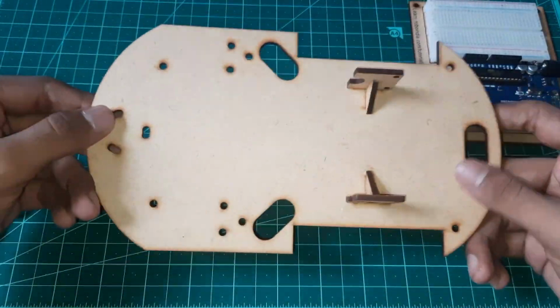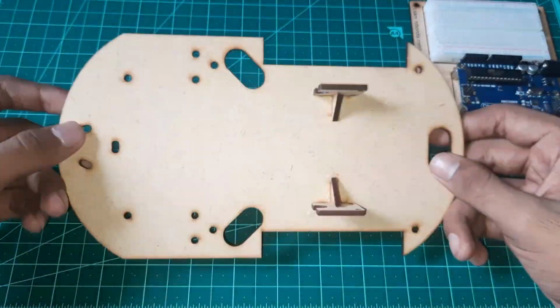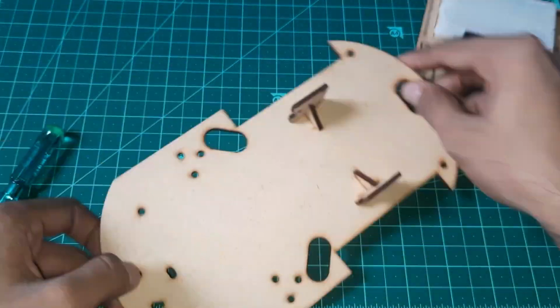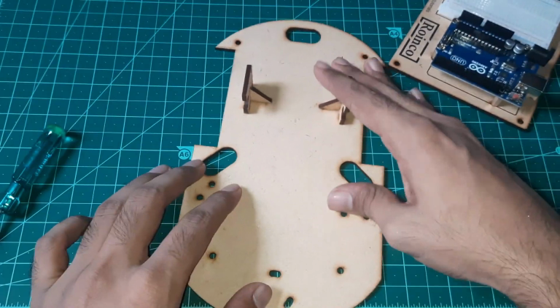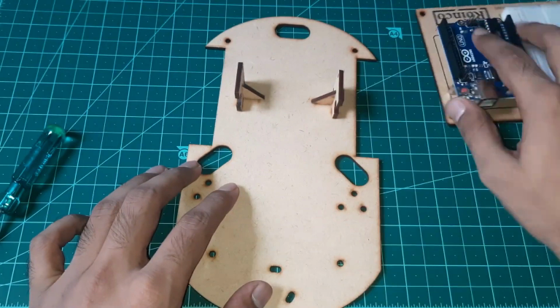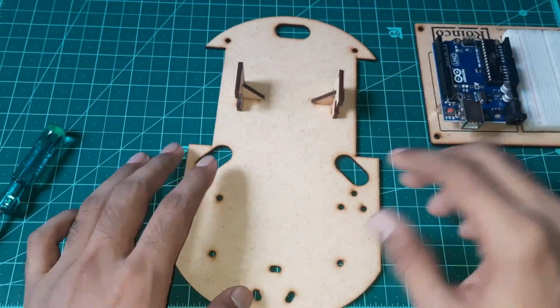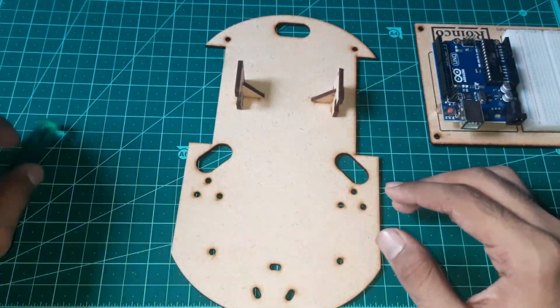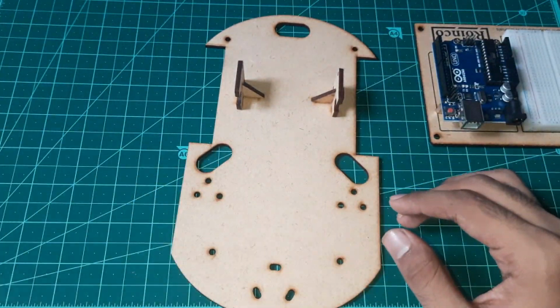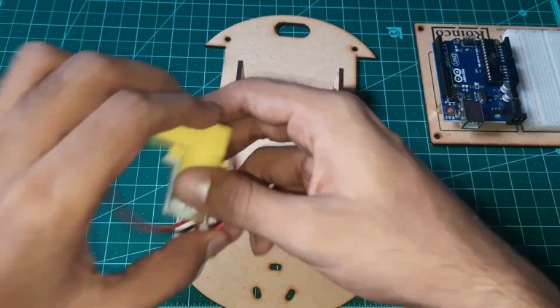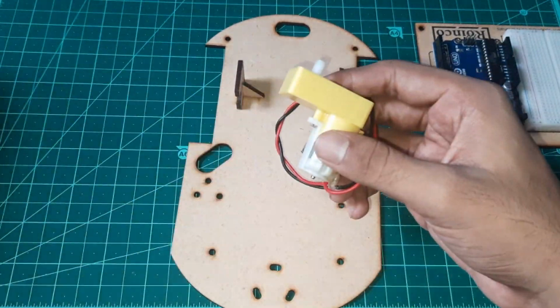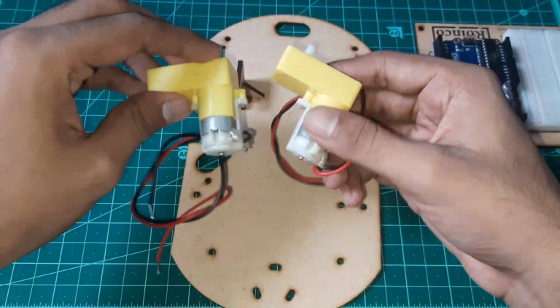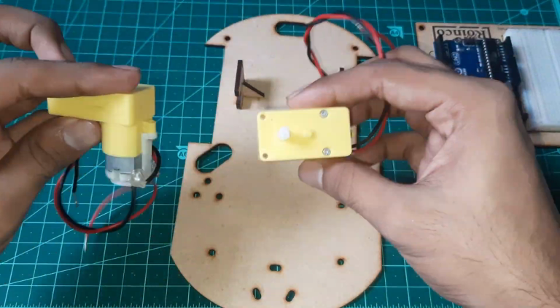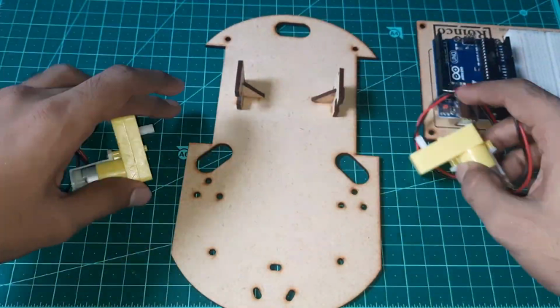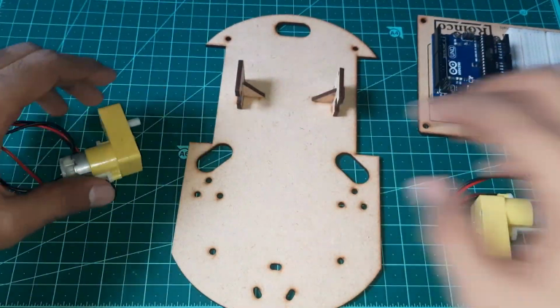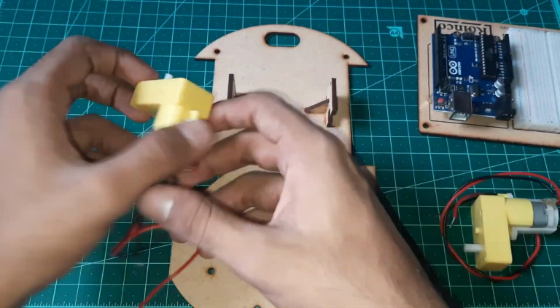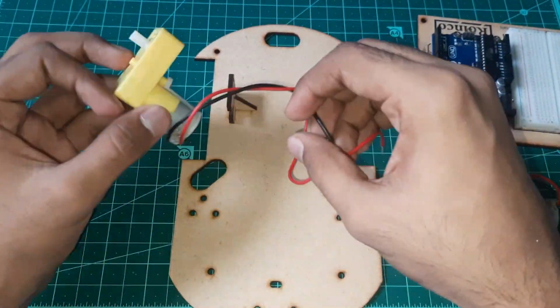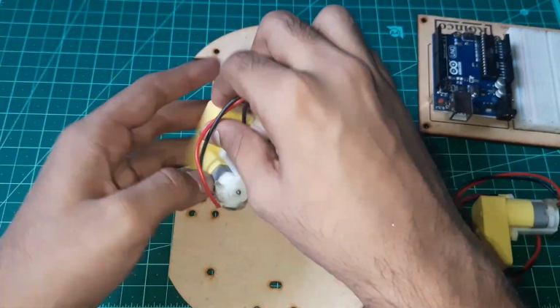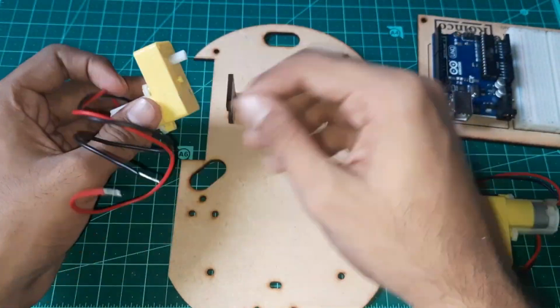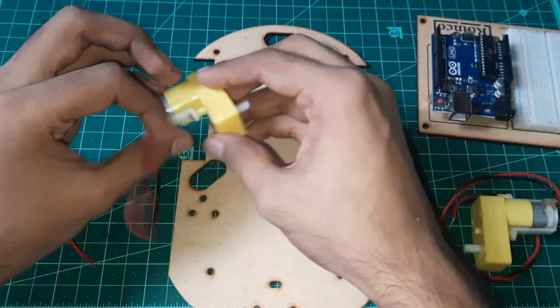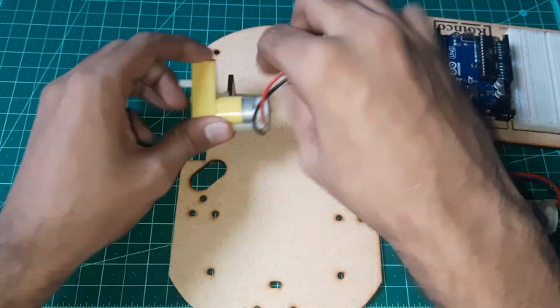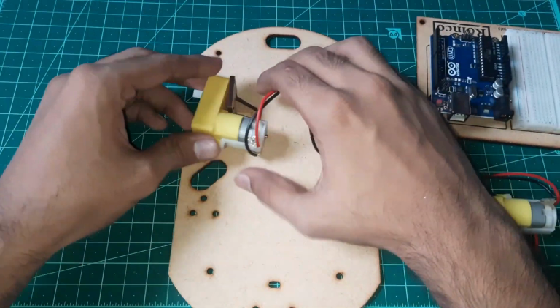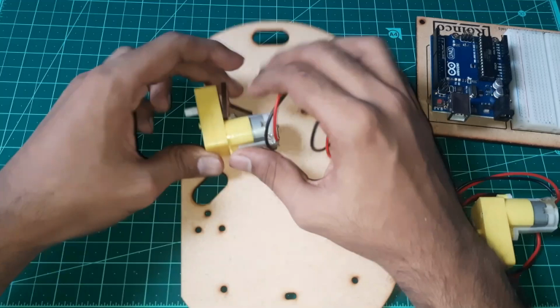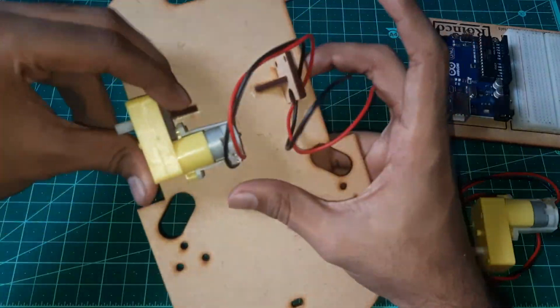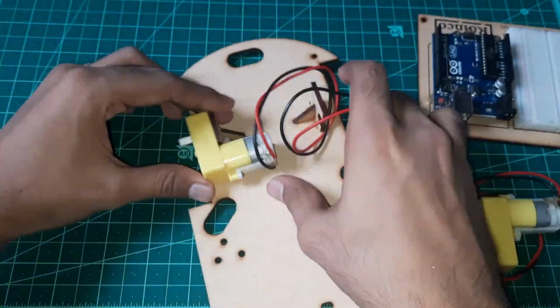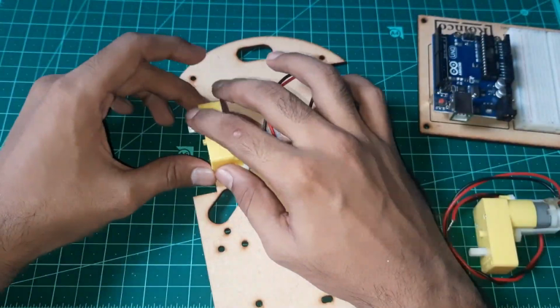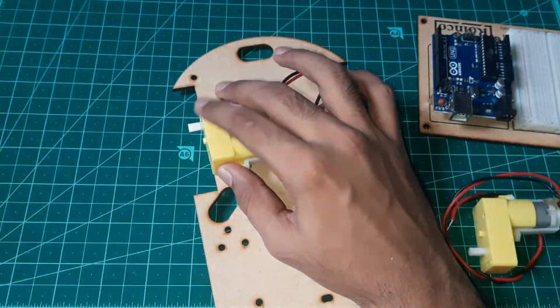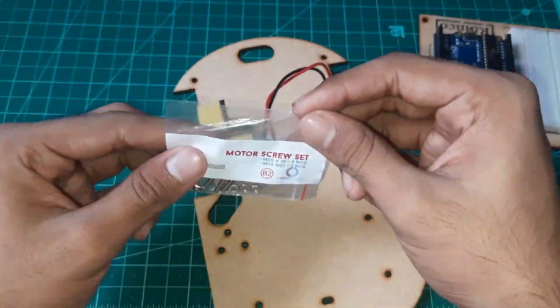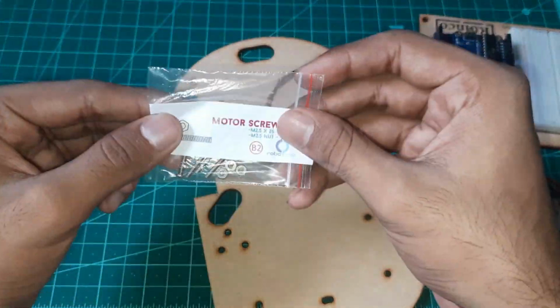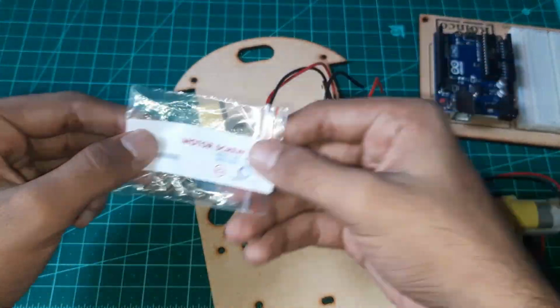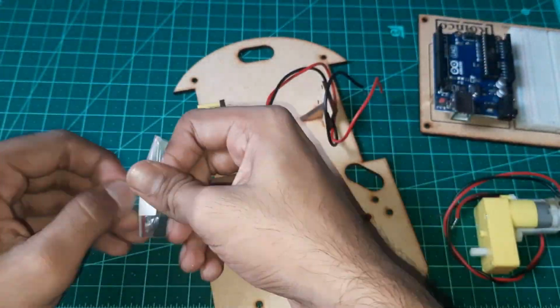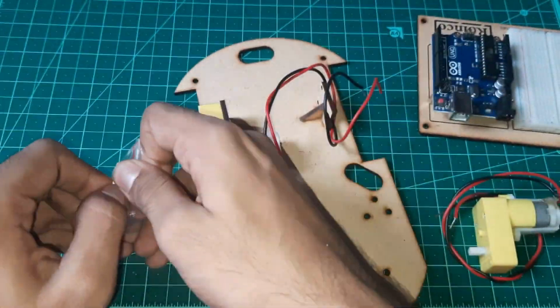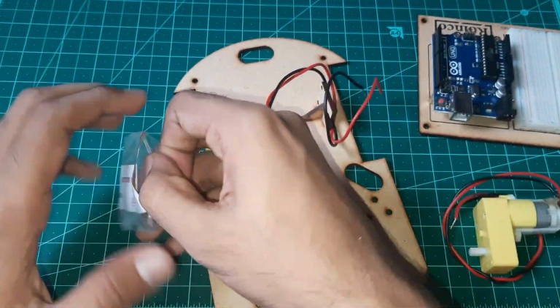Now take the MDF wood main chassis and attach the two L-type BO motors with the motor screw set to the main chassis.